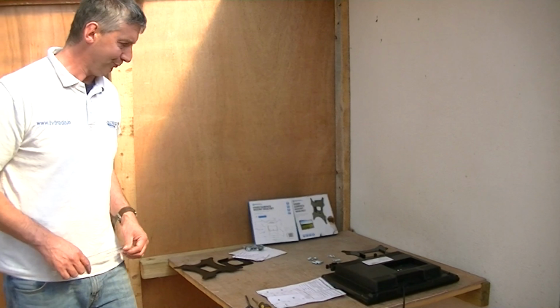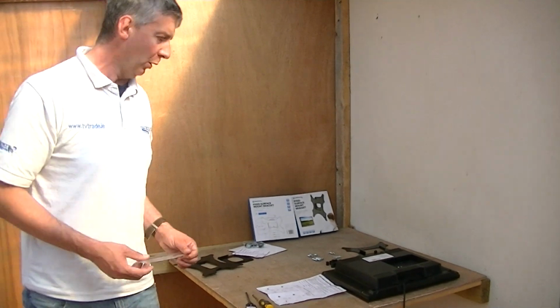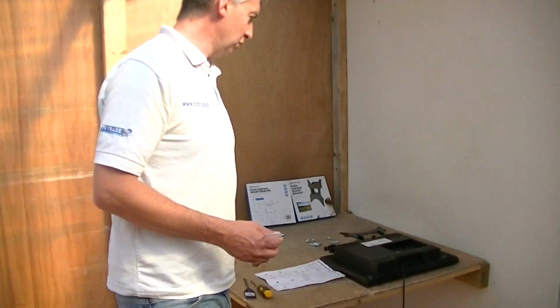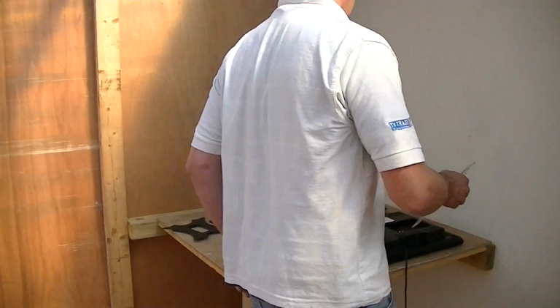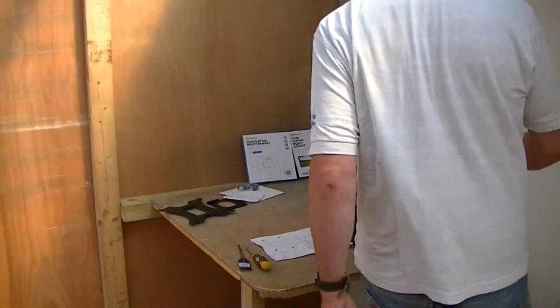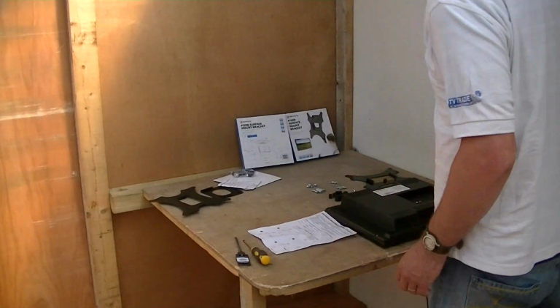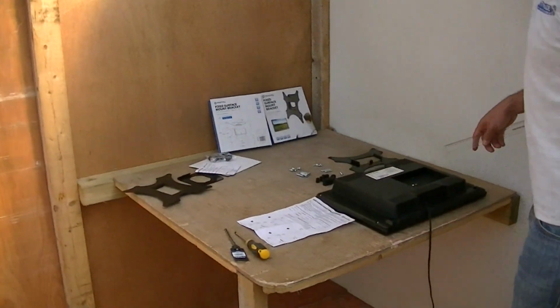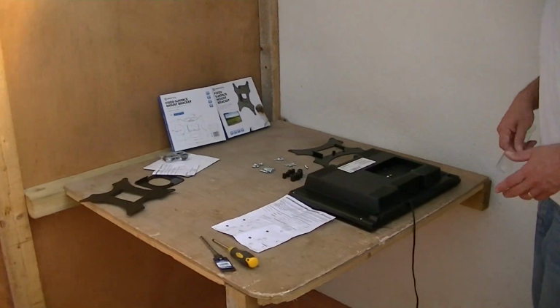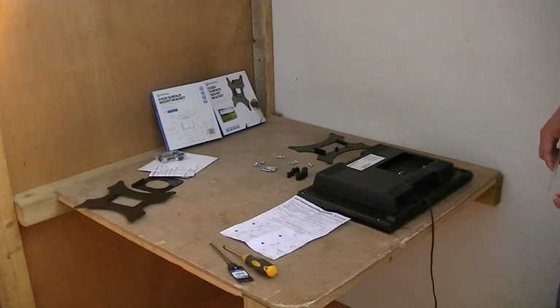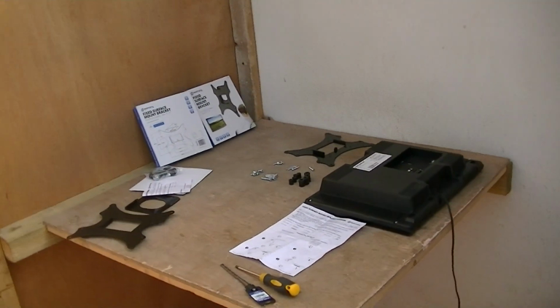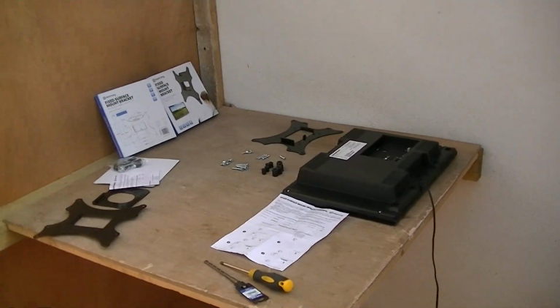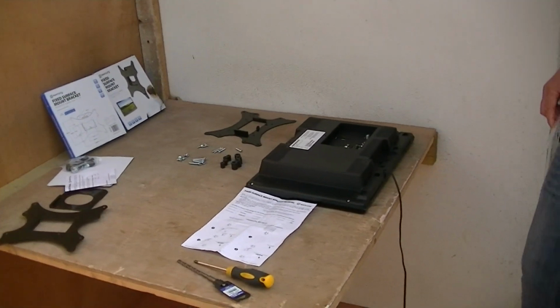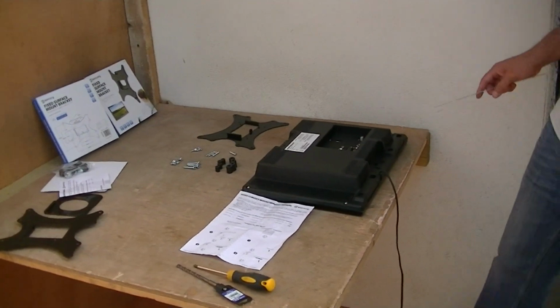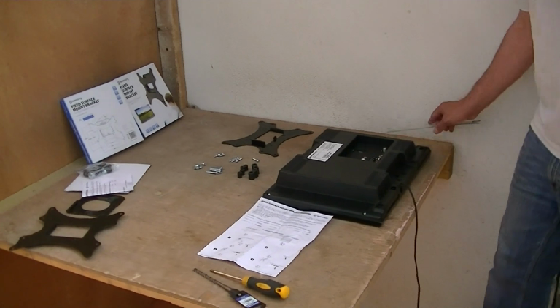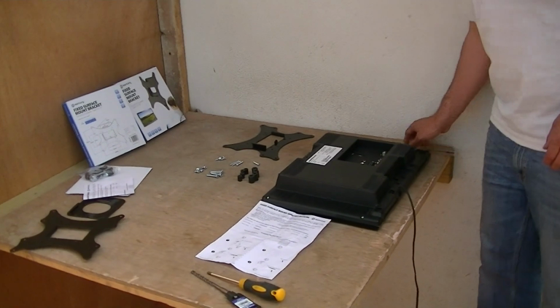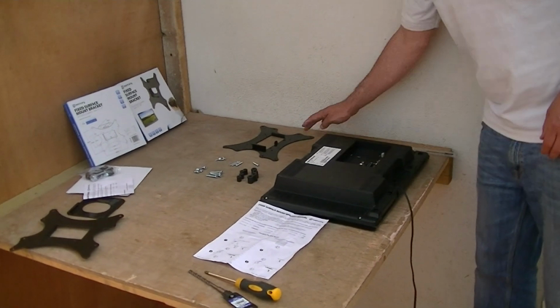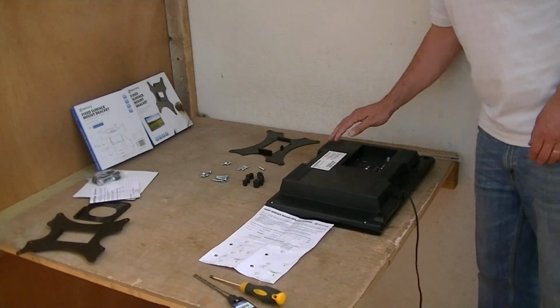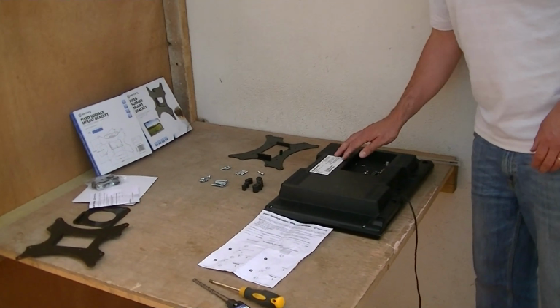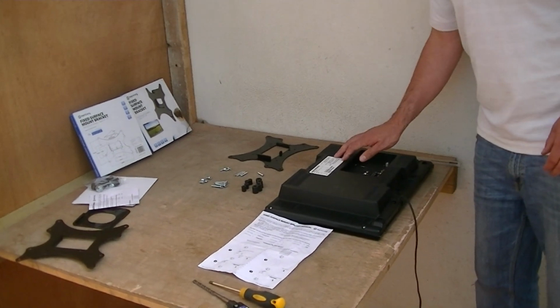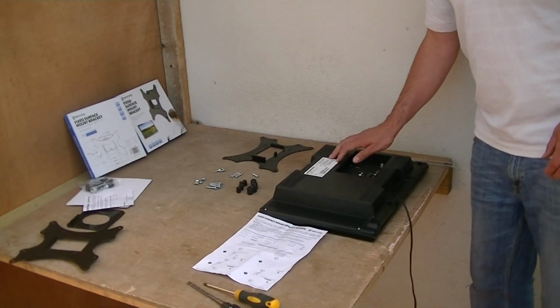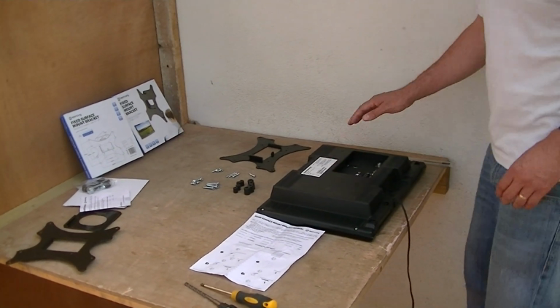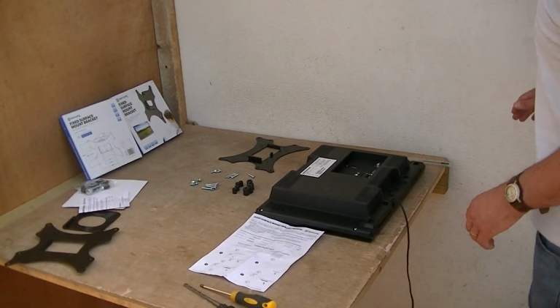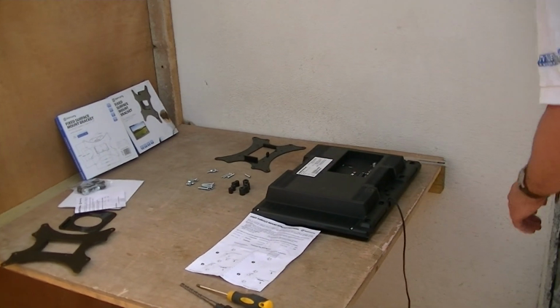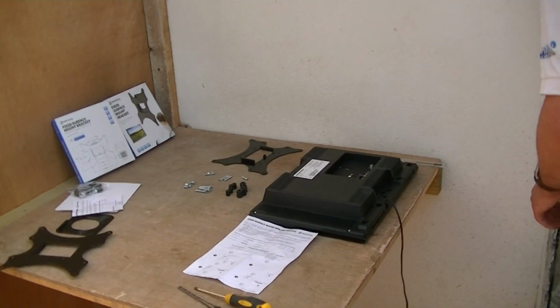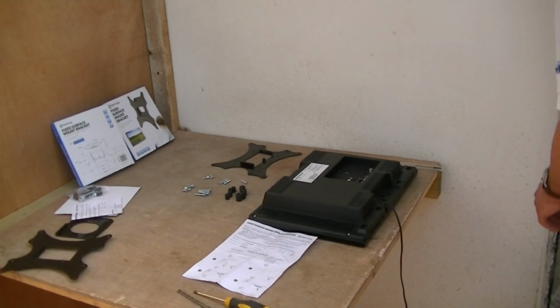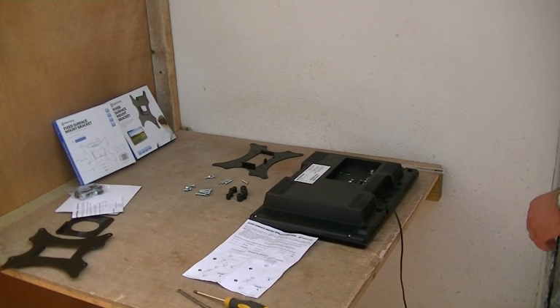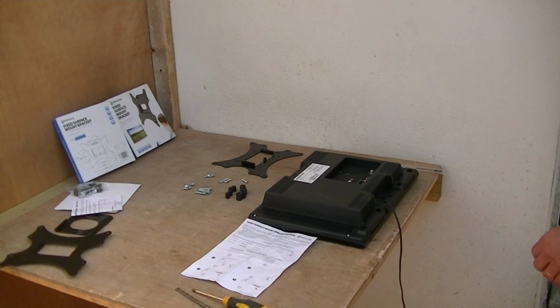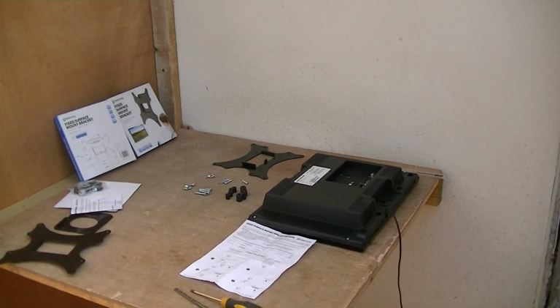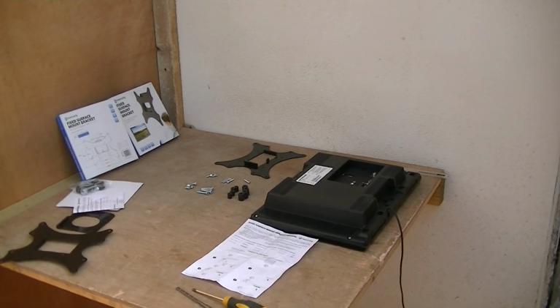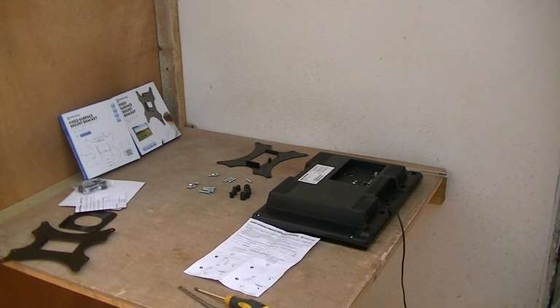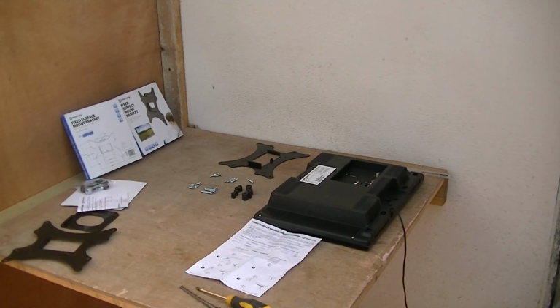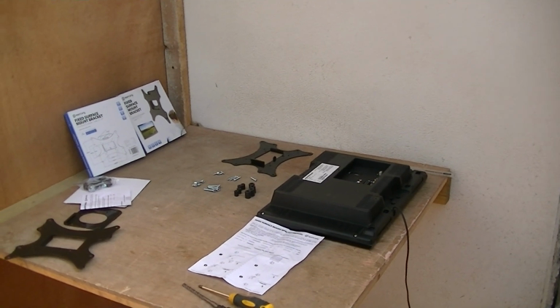I have a television here that I'm going to use for the demonstration. We're going to do this in two steps — I'll put the bracket onto the back of the television, and then we have a bracket already mounted on the wall, and I'll show you how those come together.